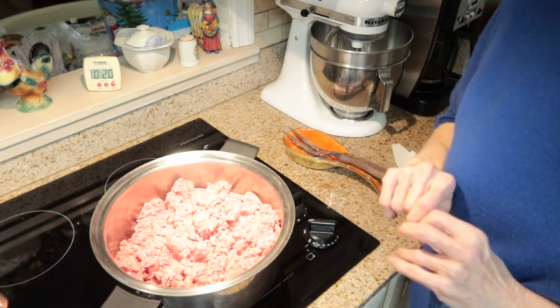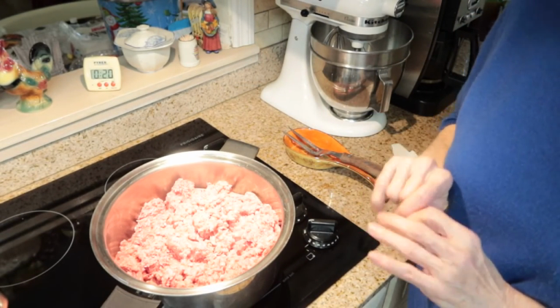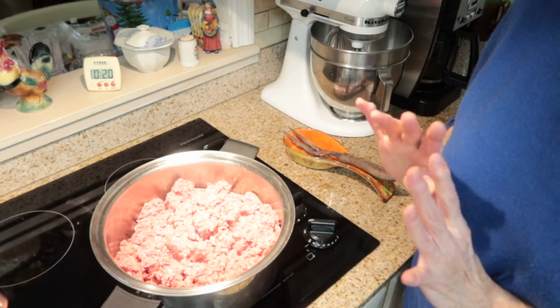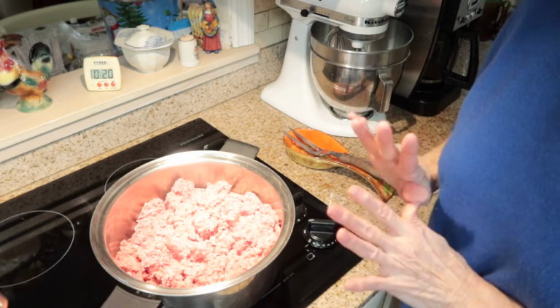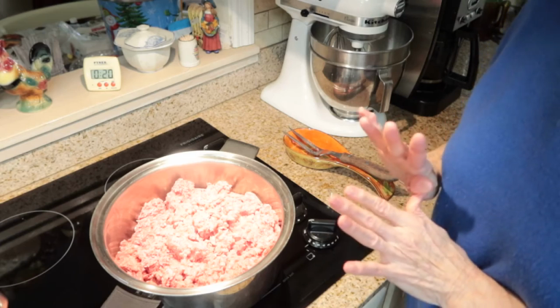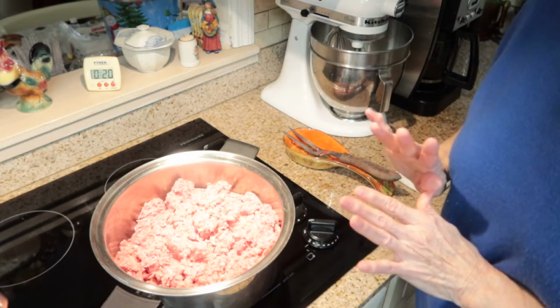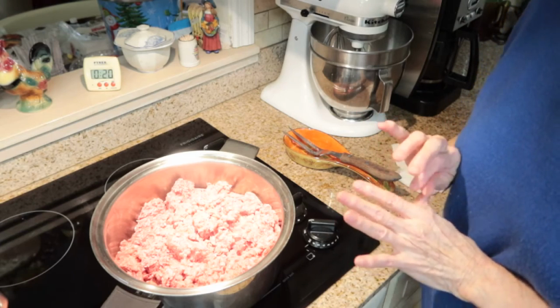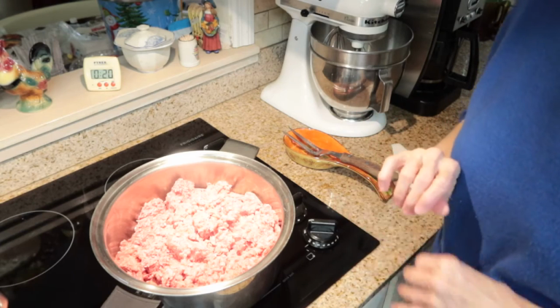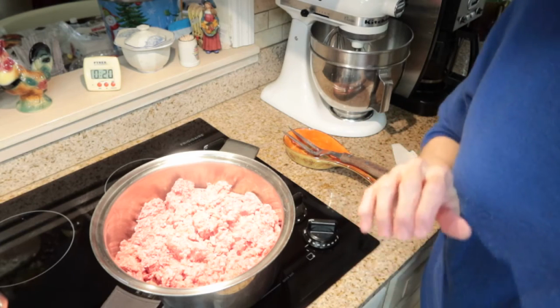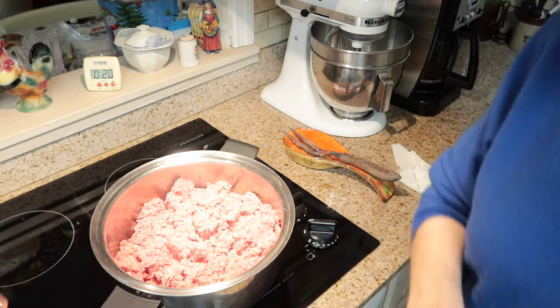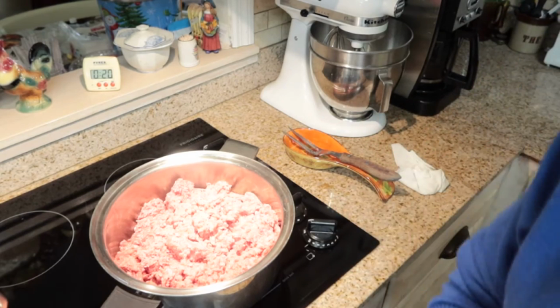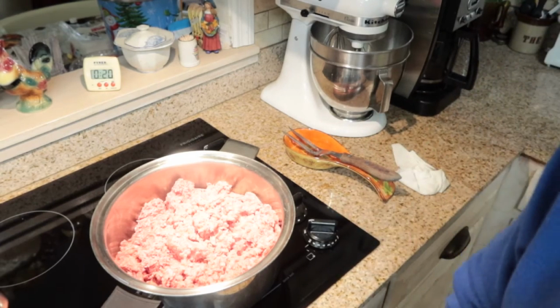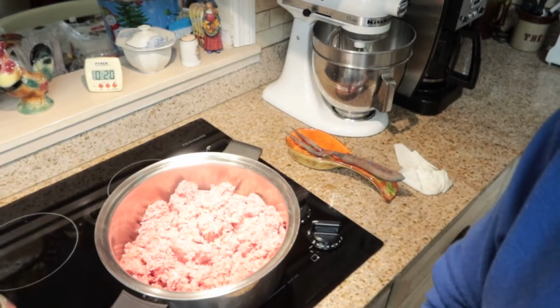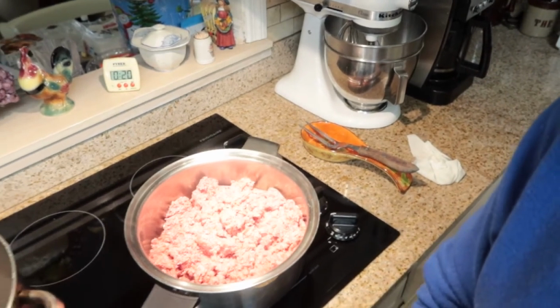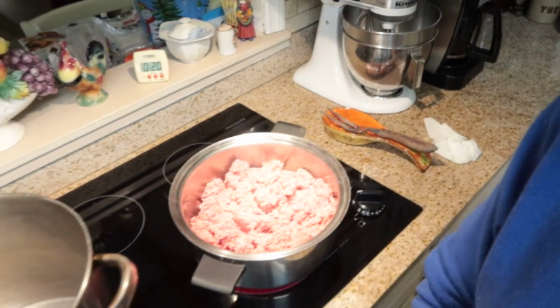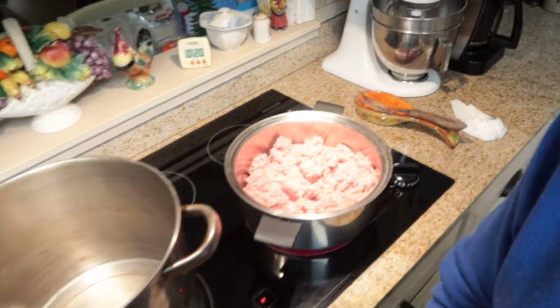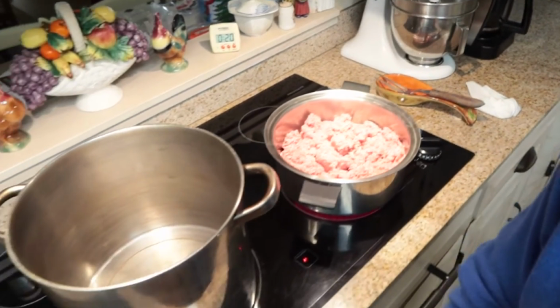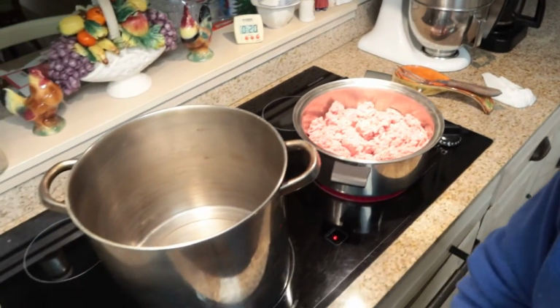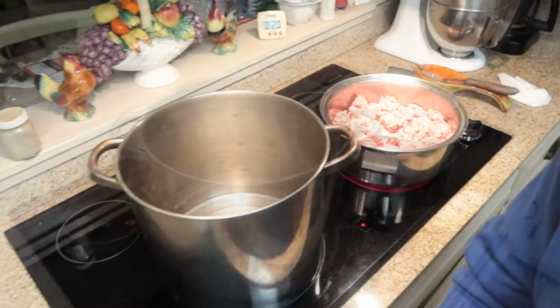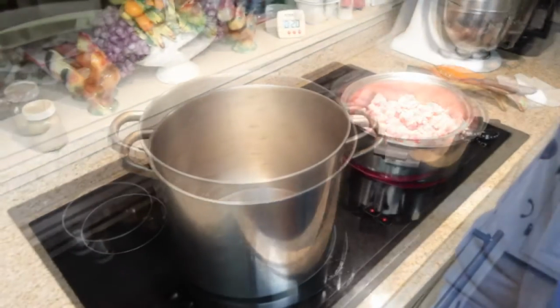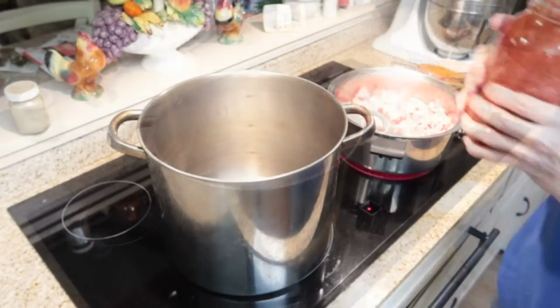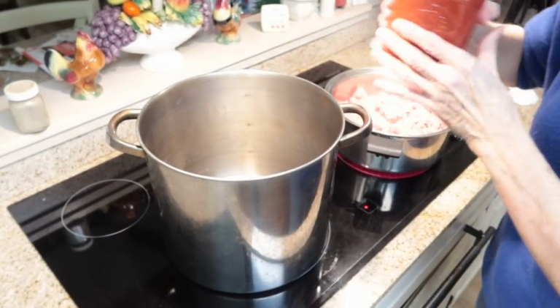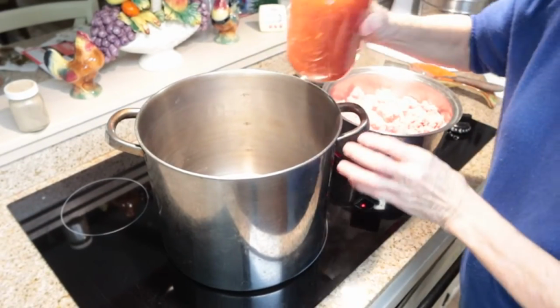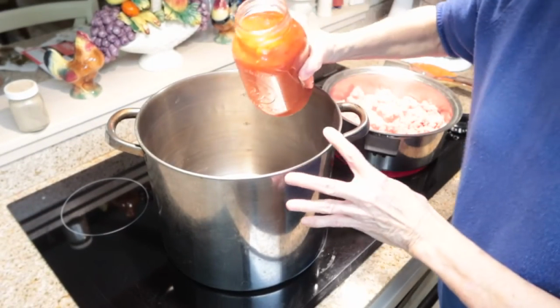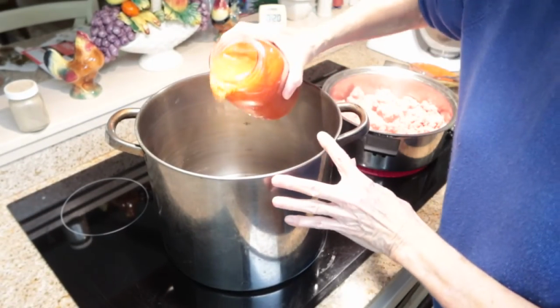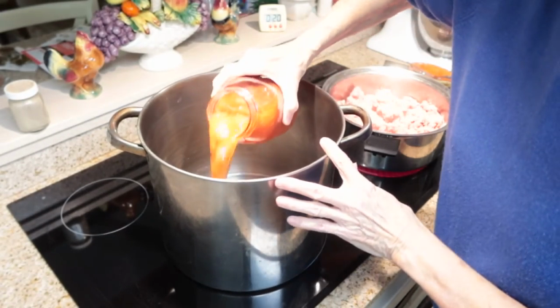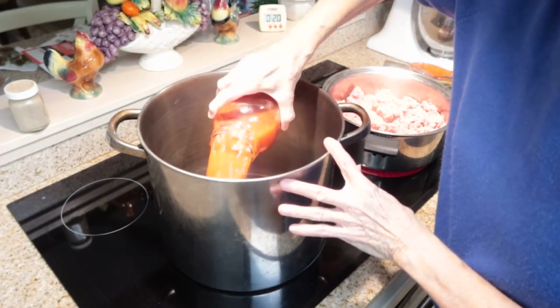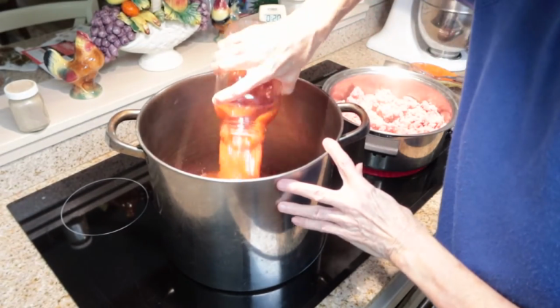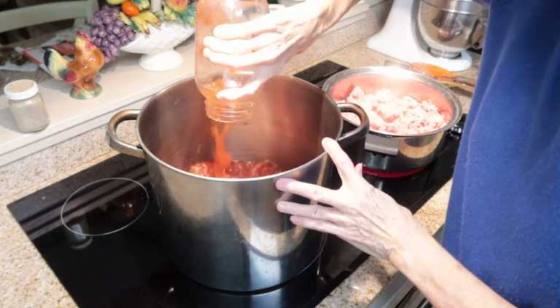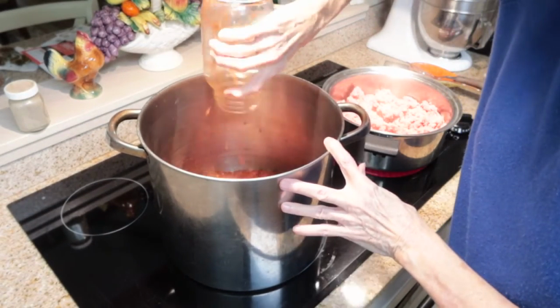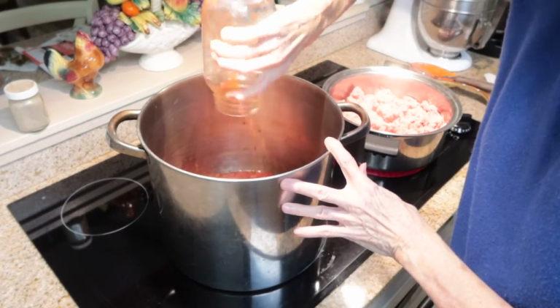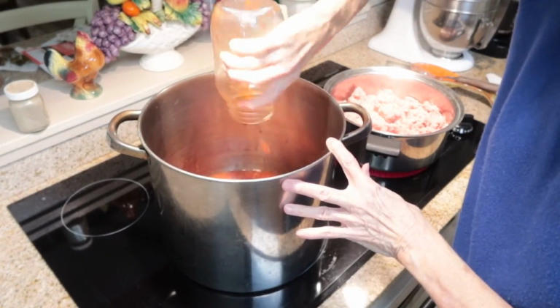While the meat is cooking, I'm going to go ahead and start putting vegetables in my pot. I'm going to move the camera over and add my tomatoes first.